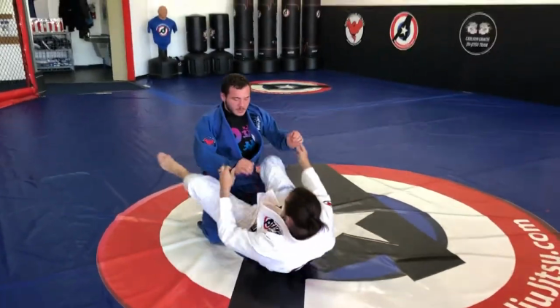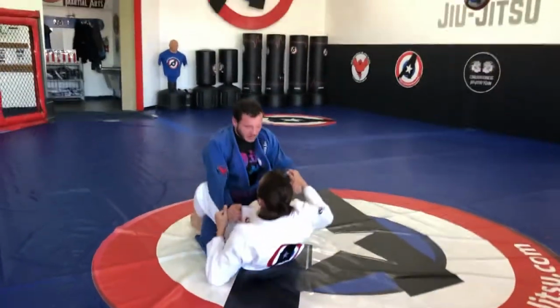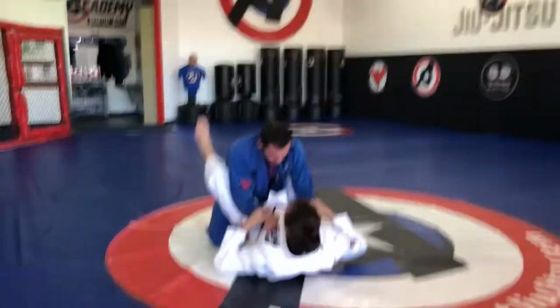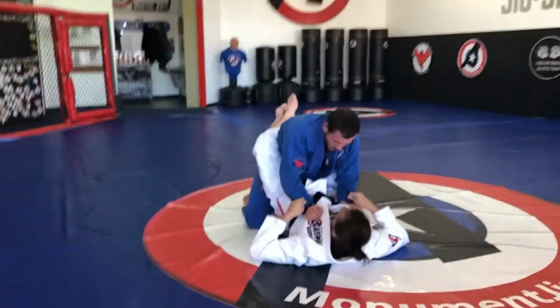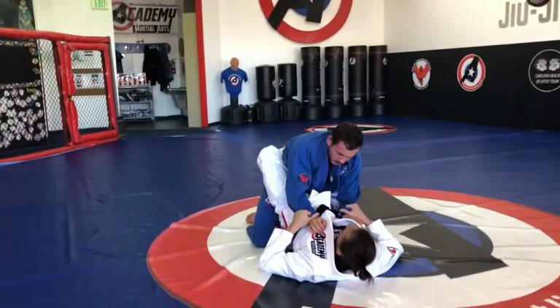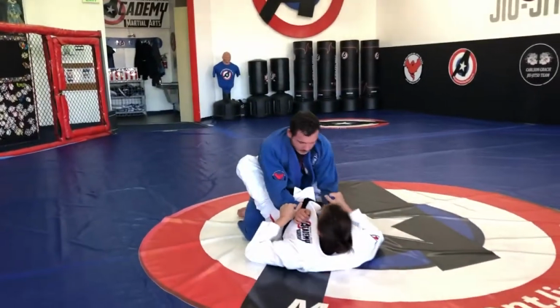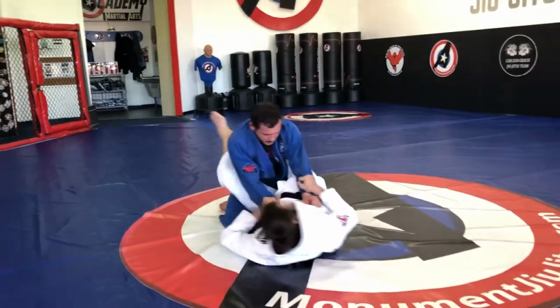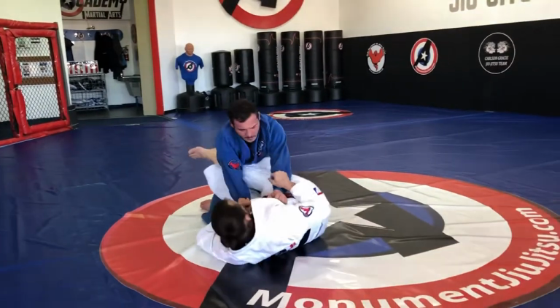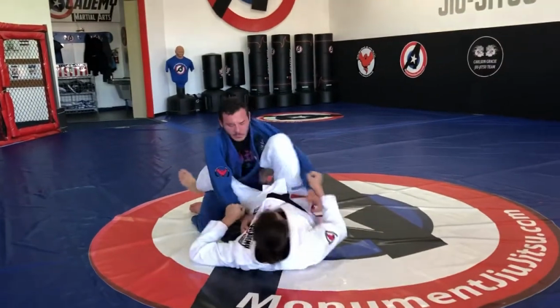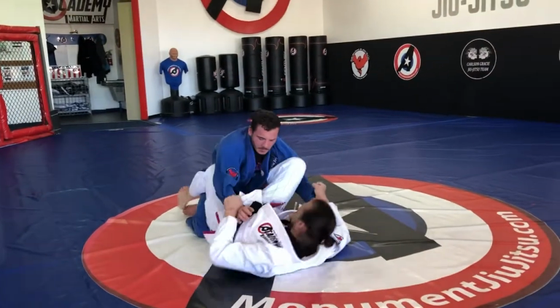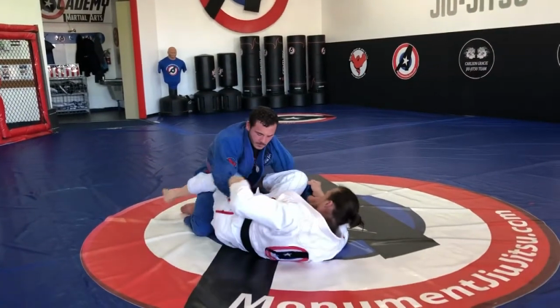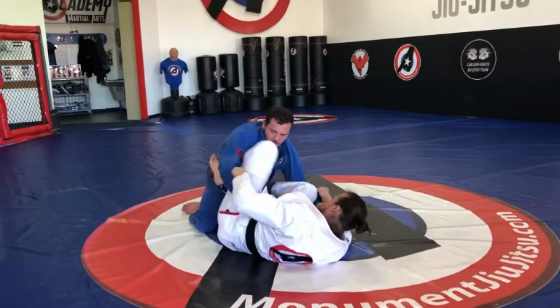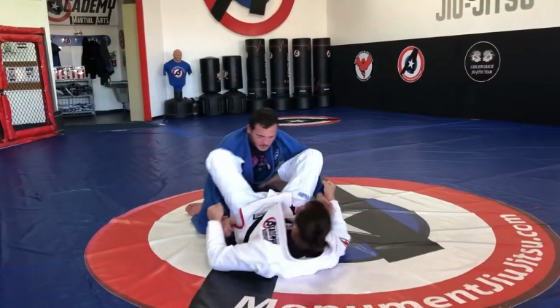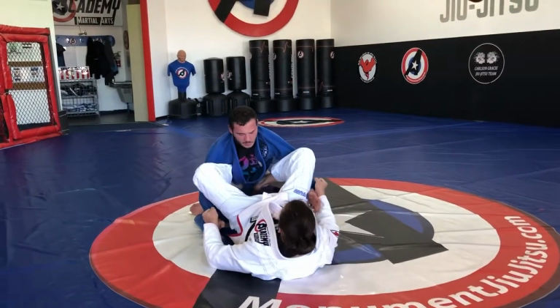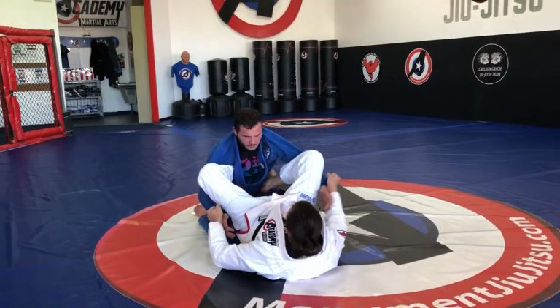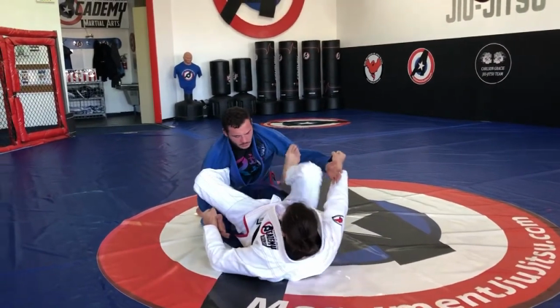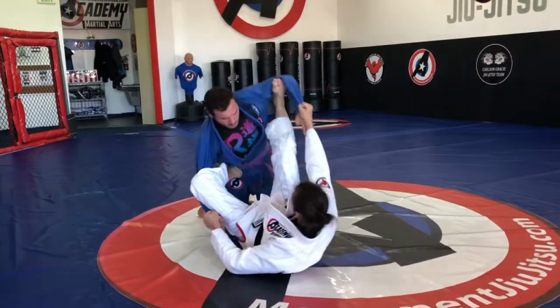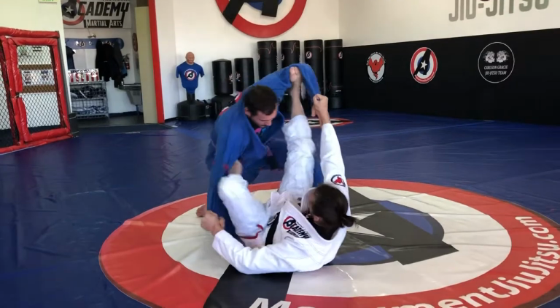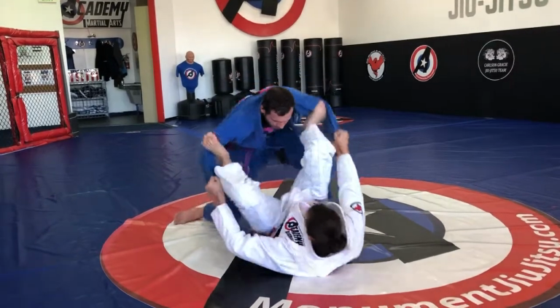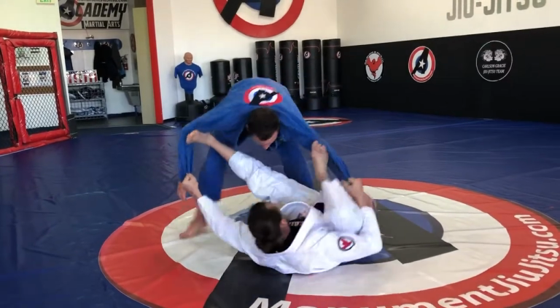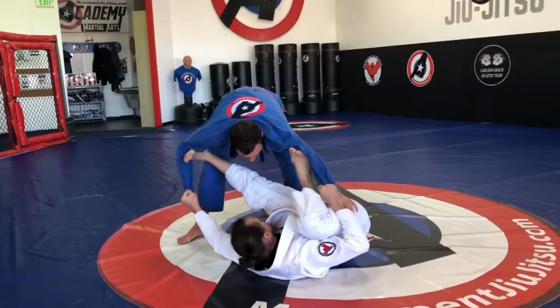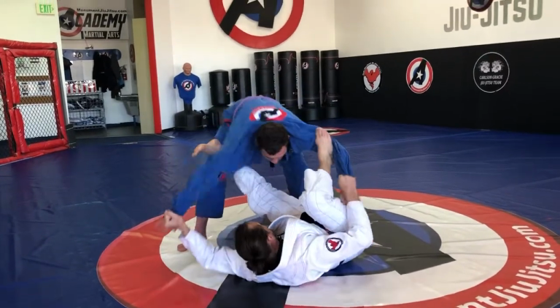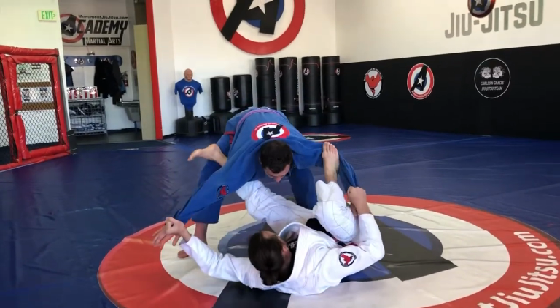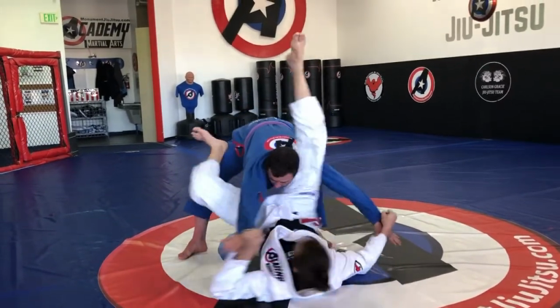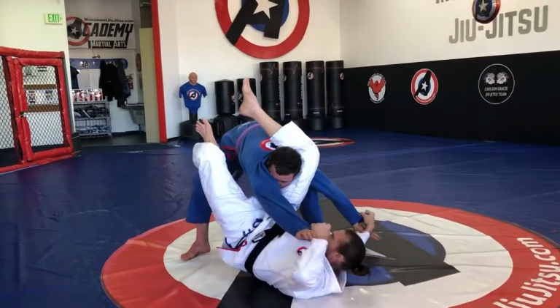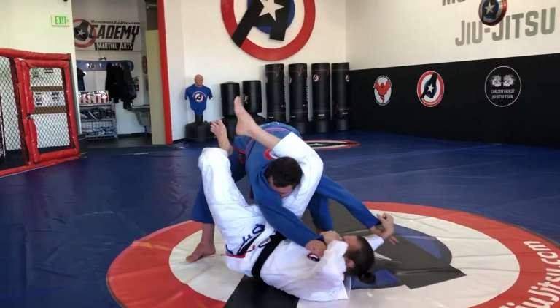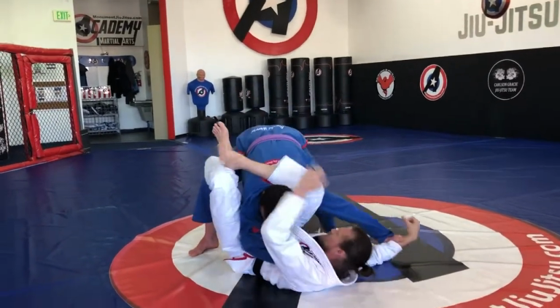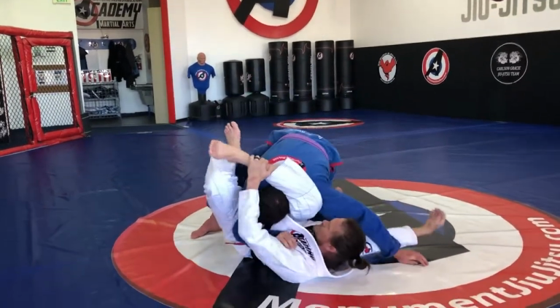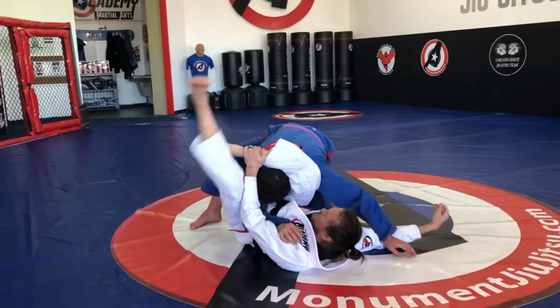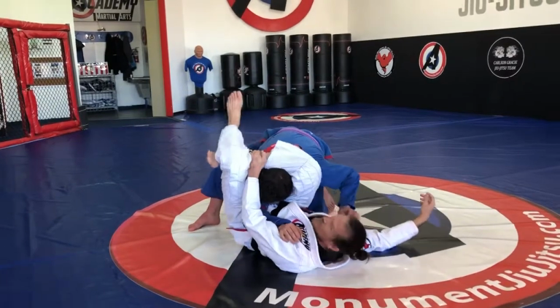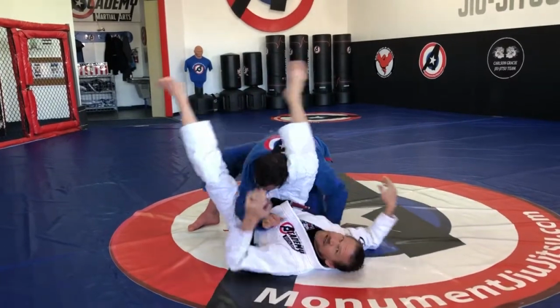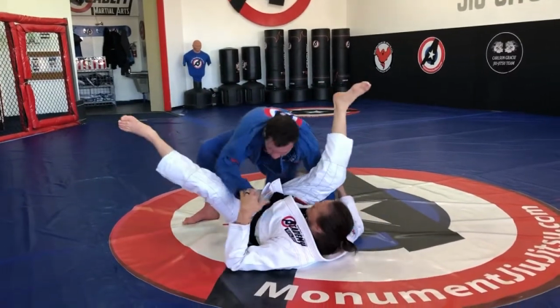So one more time really quick: close guard, knee inside, knee to the hip, knee to the bicep, just stand, one goes over, under, switch, grab and lock it up.